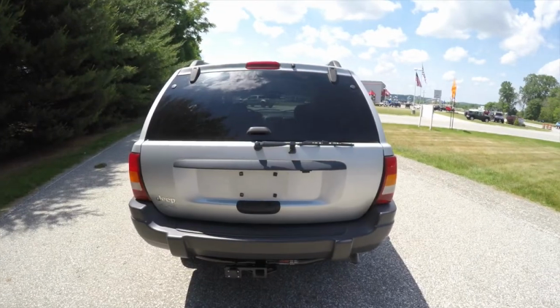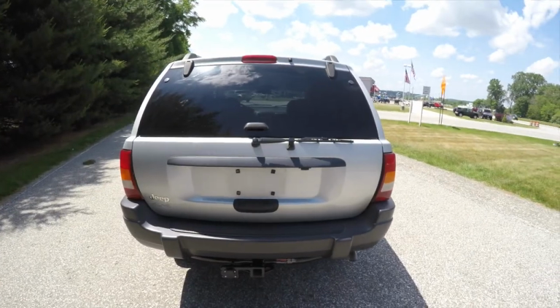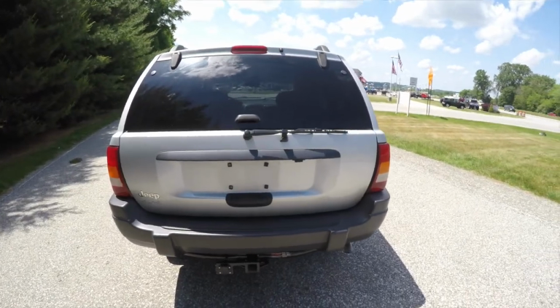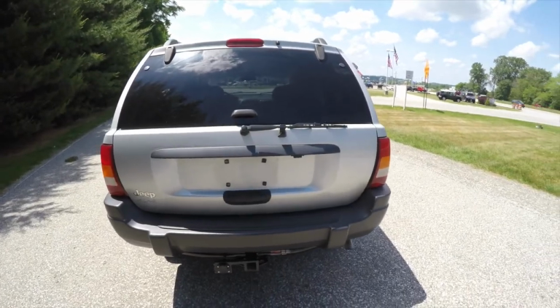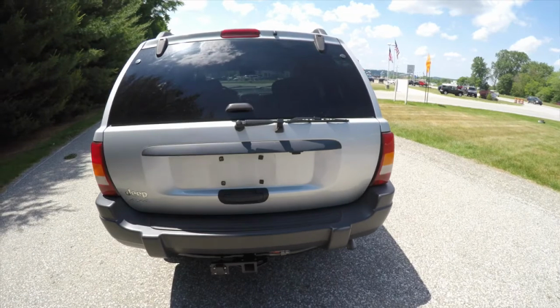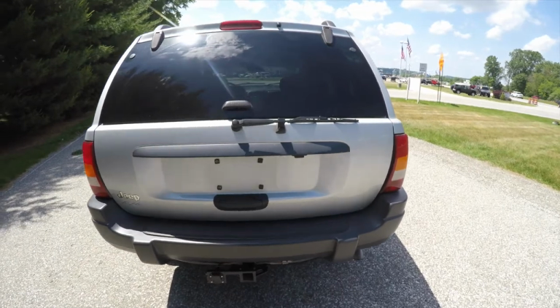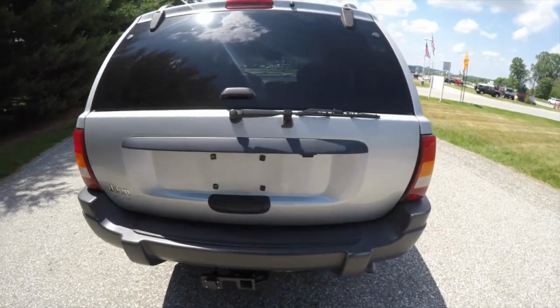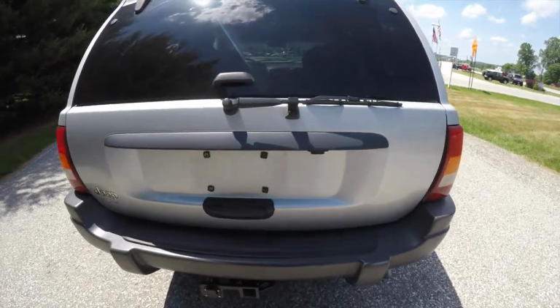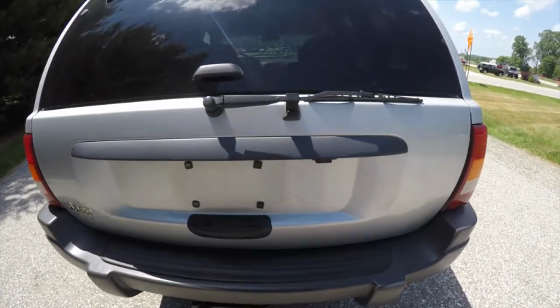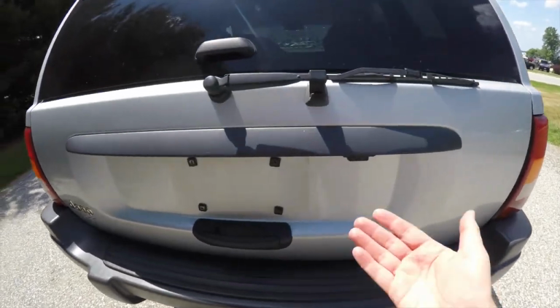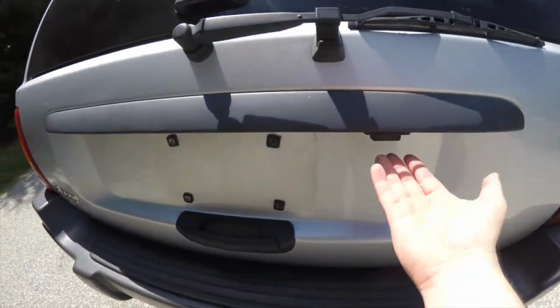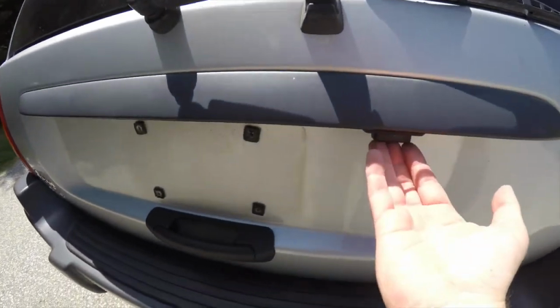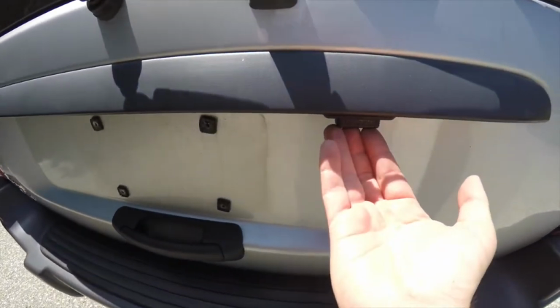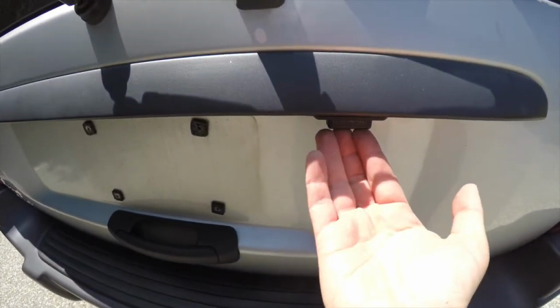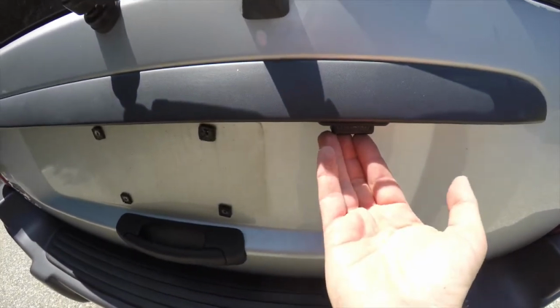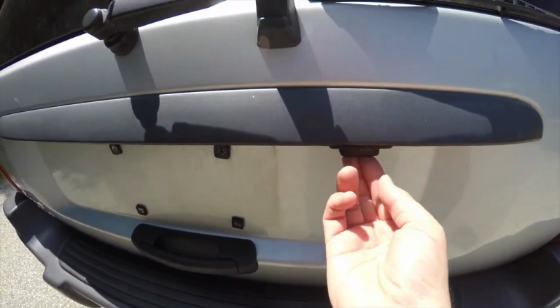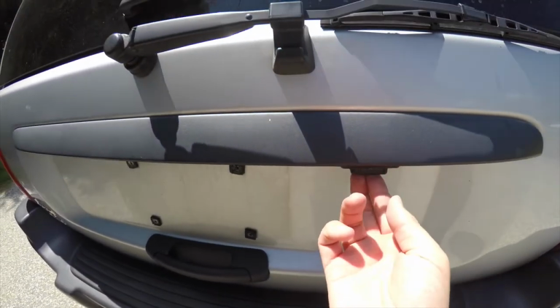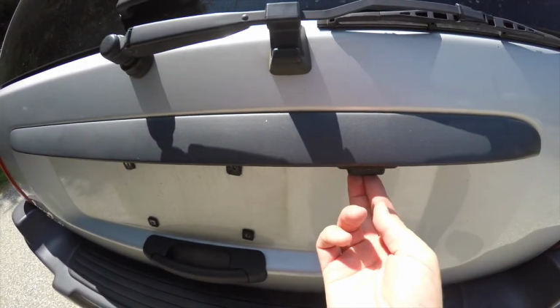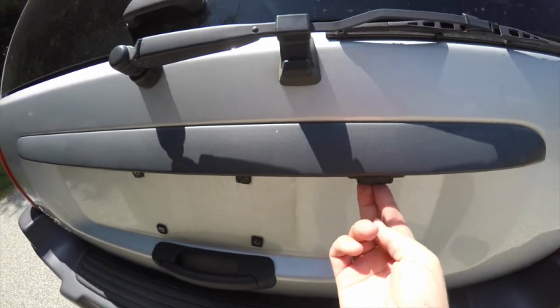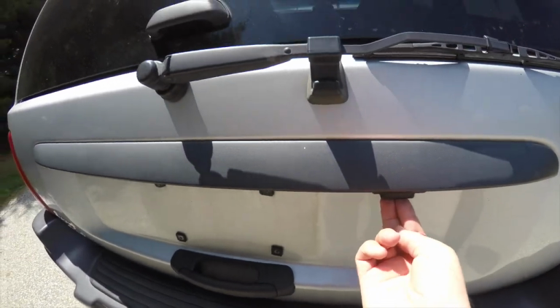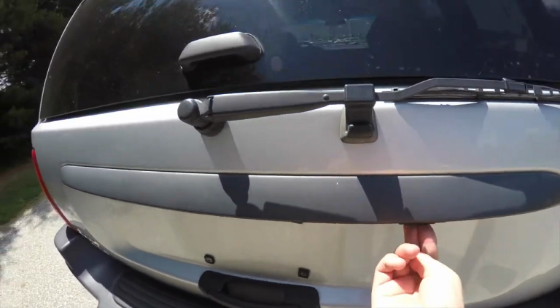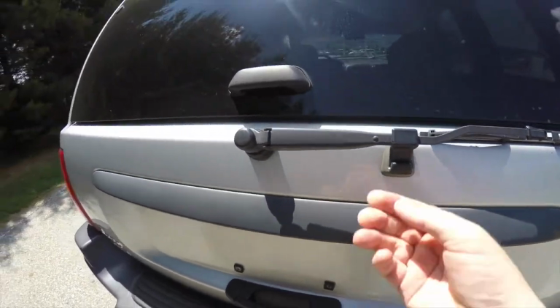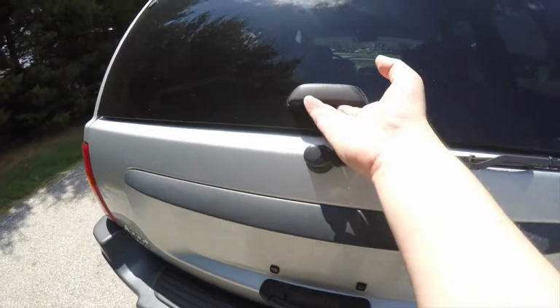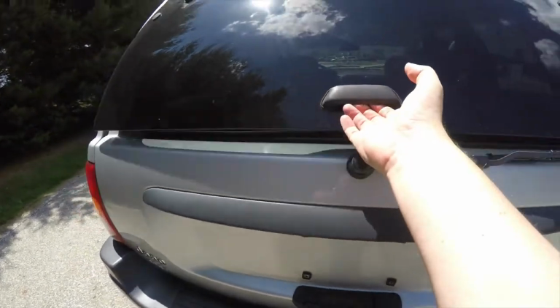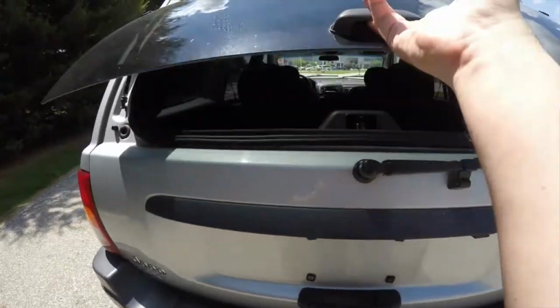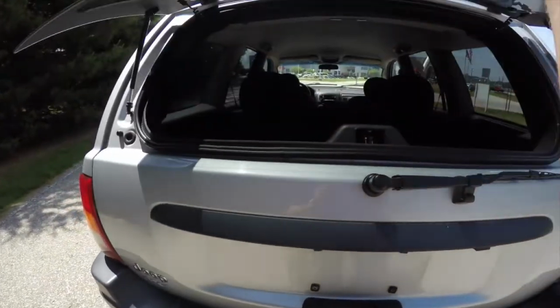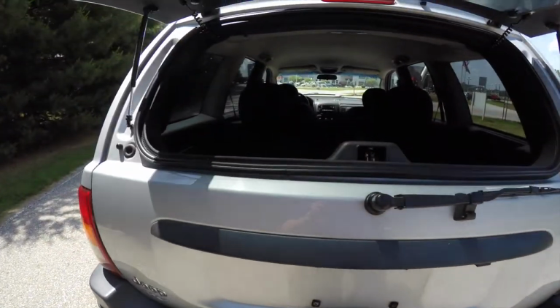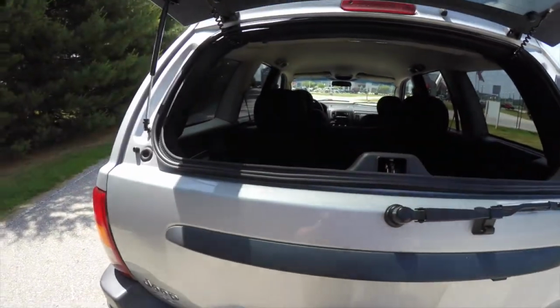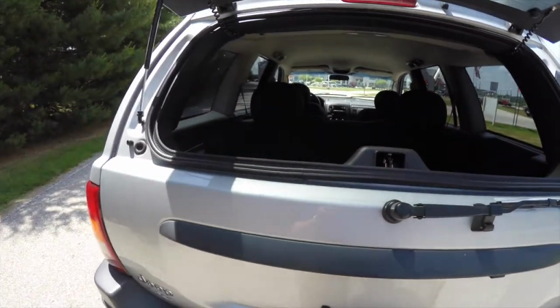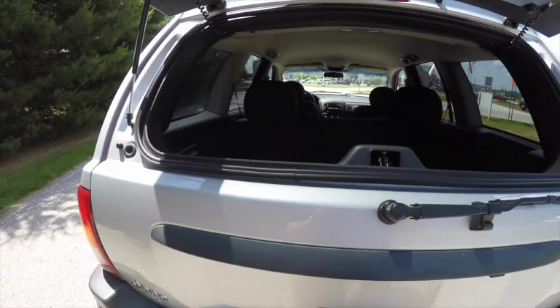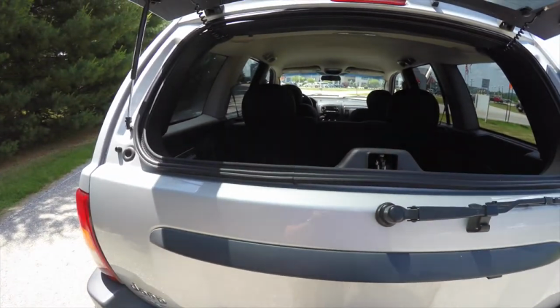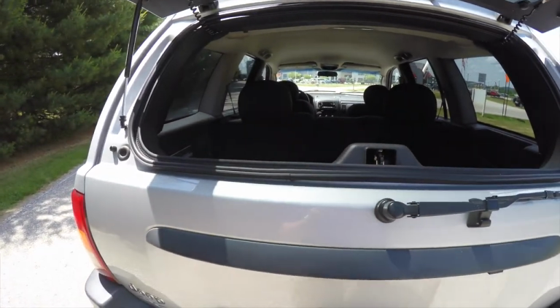This vehicle is equipped with a two-piece rear liftgate. To open the window partition, just press this button here that's labeled 'window.' It'll unlatch the flipper glass.